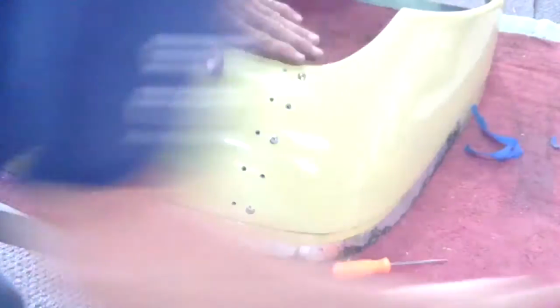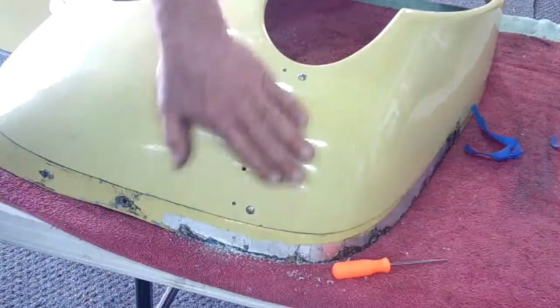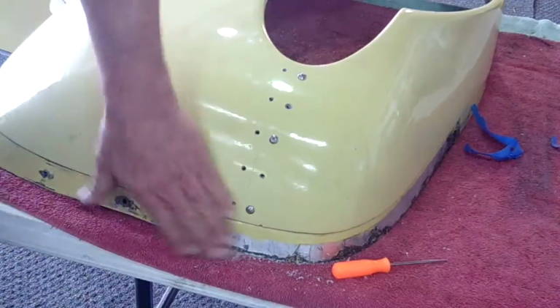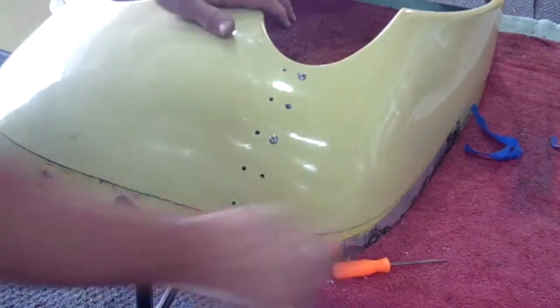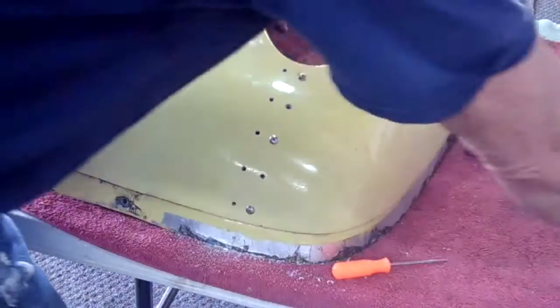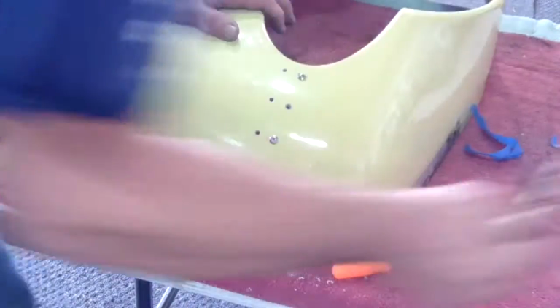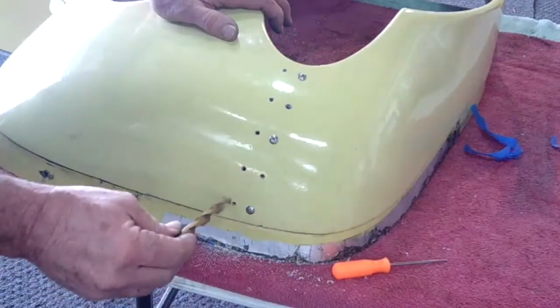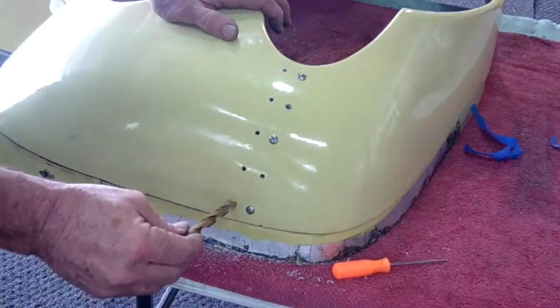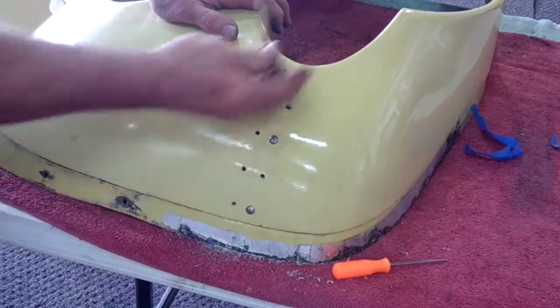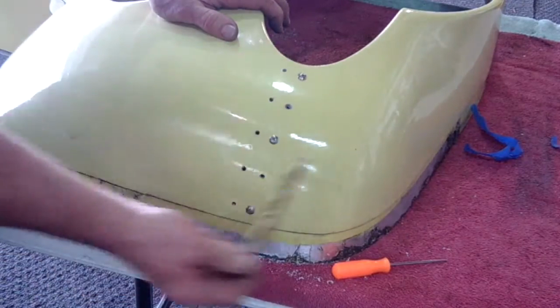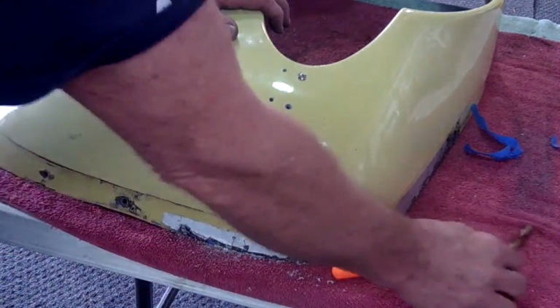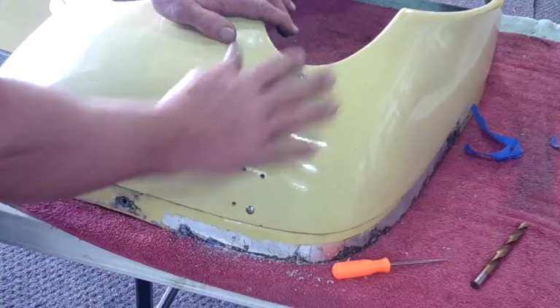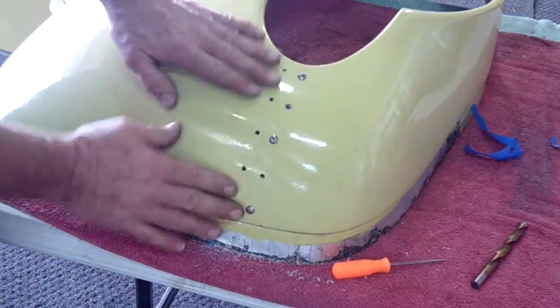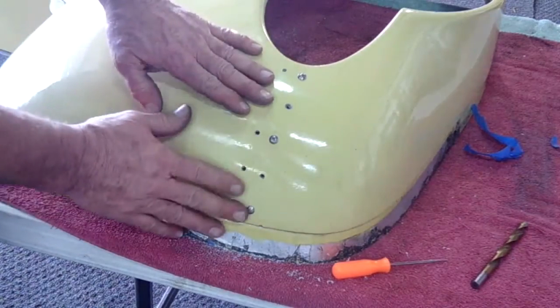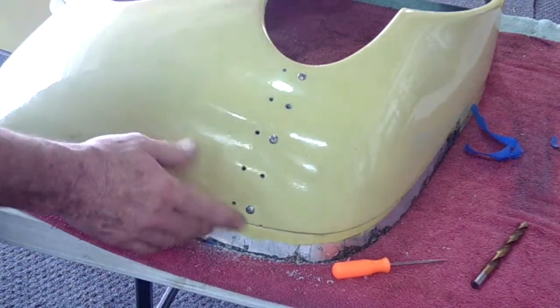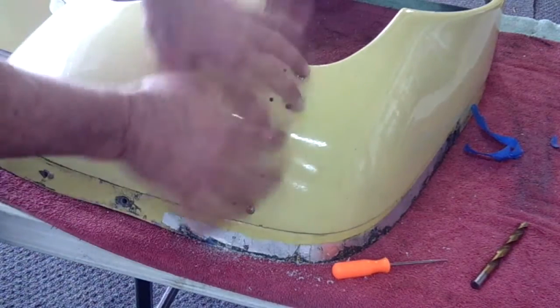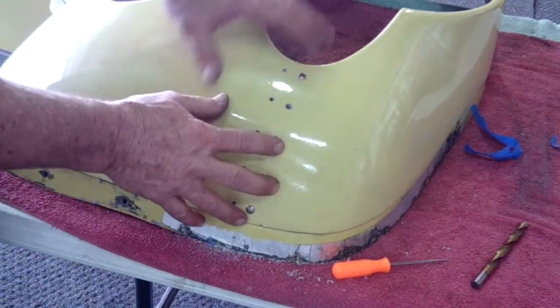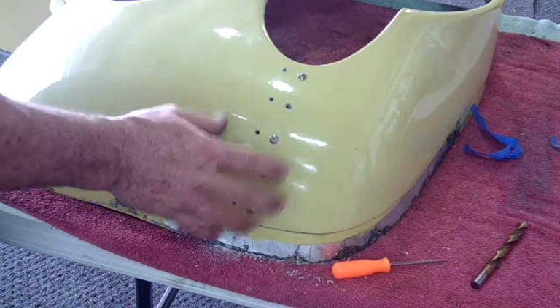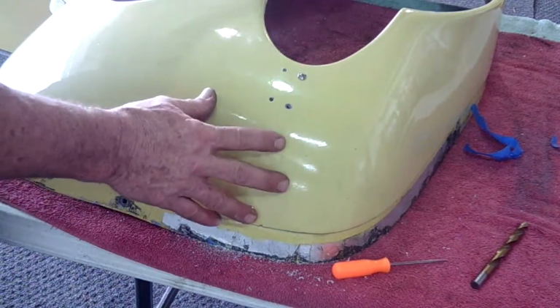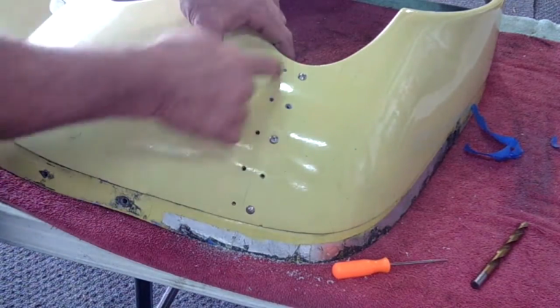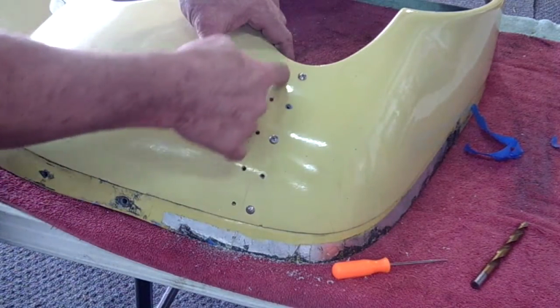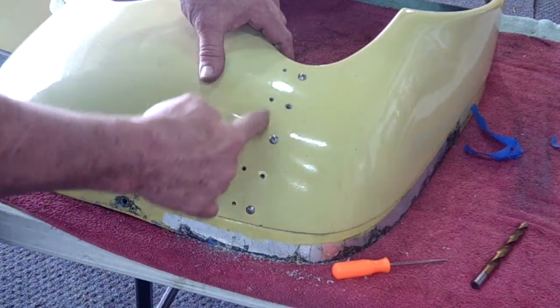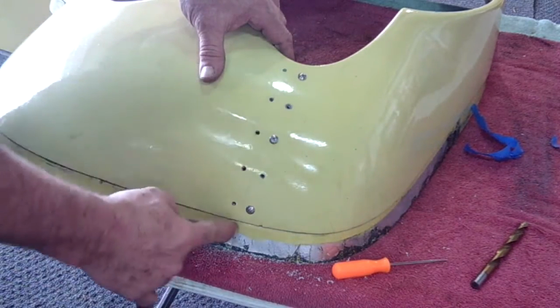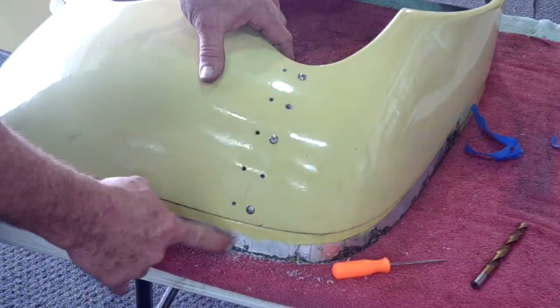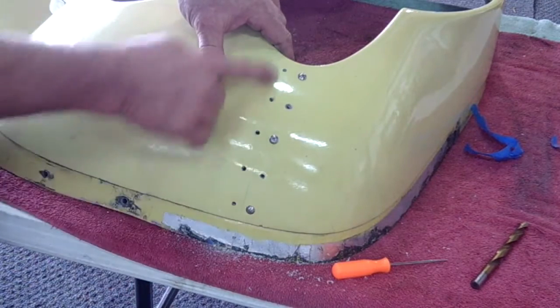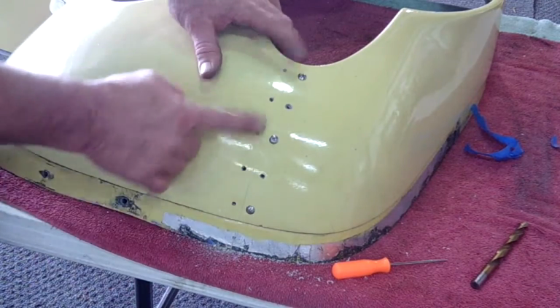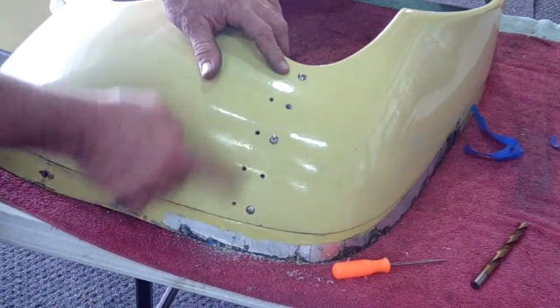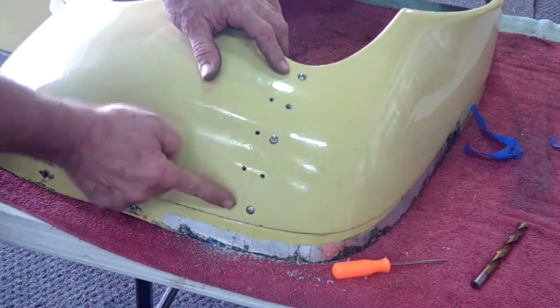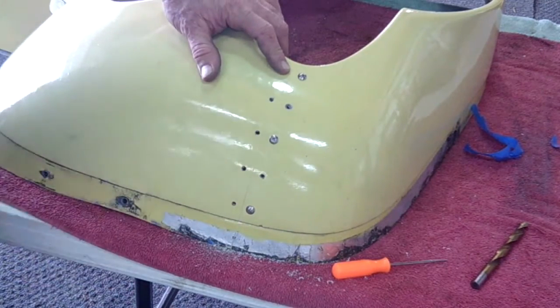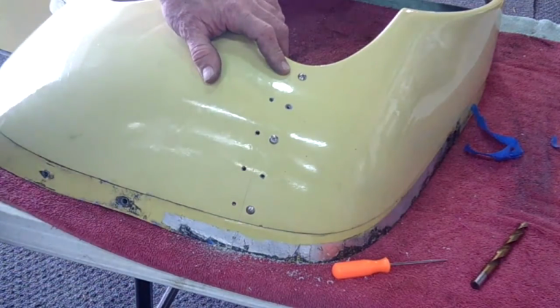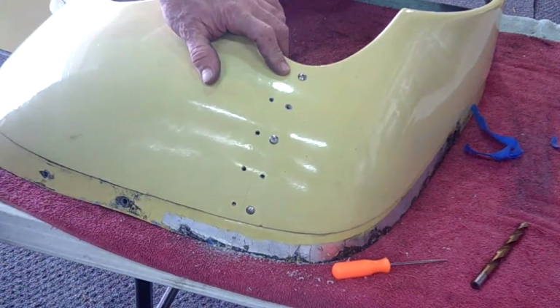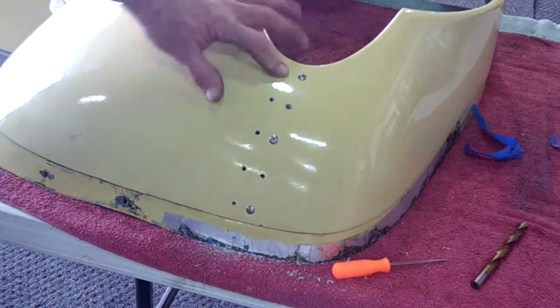Now with those in place, all we're going to do is come back and do the countersinking again. When we have the countersinking done, we're going to be taking out both of the plates, and now we're going to be cutting the cowling, then finally coming back and installing the rivet. So stay tuned, more to come.